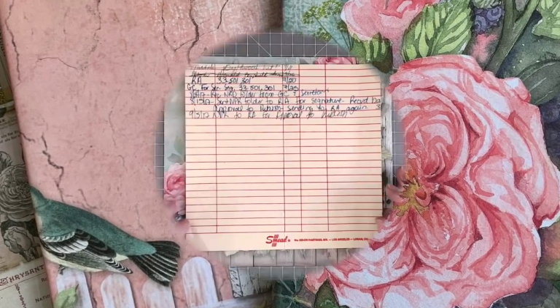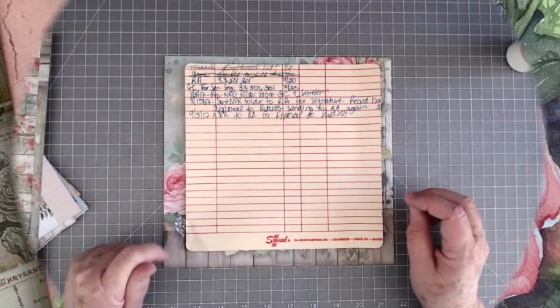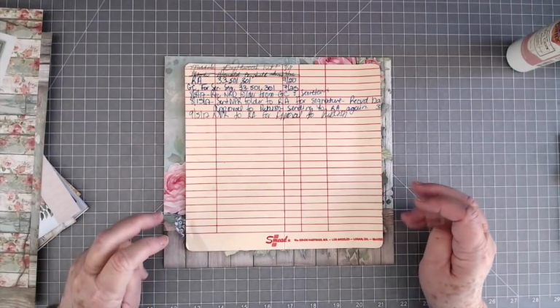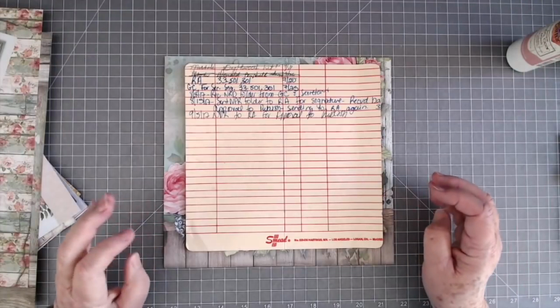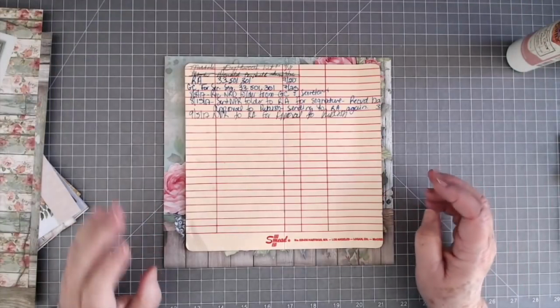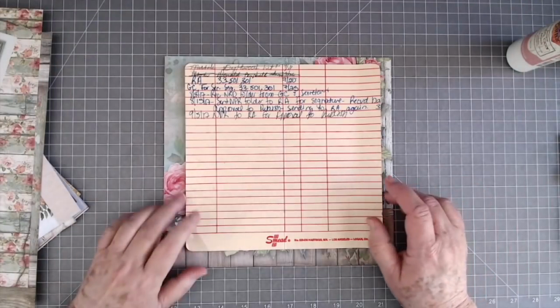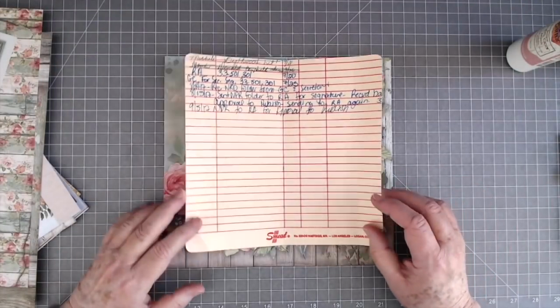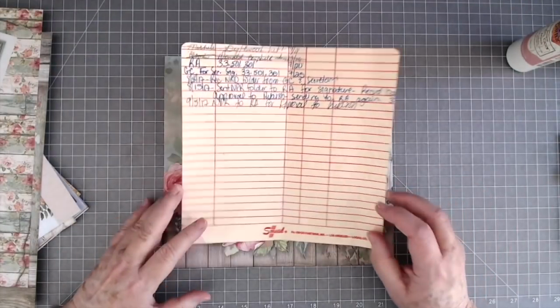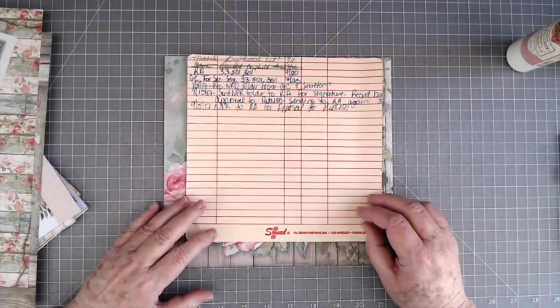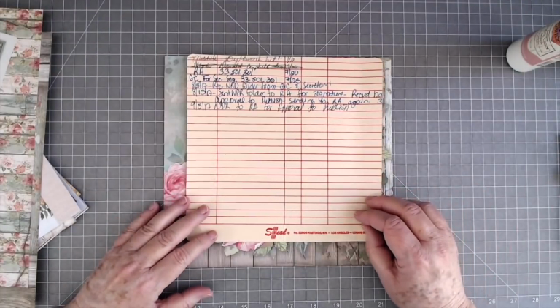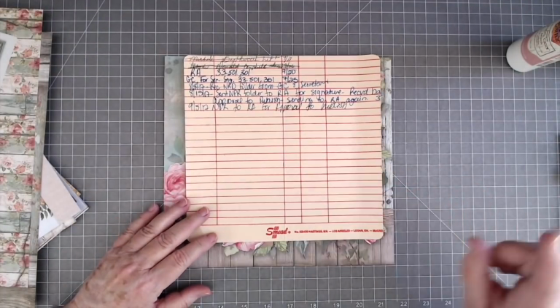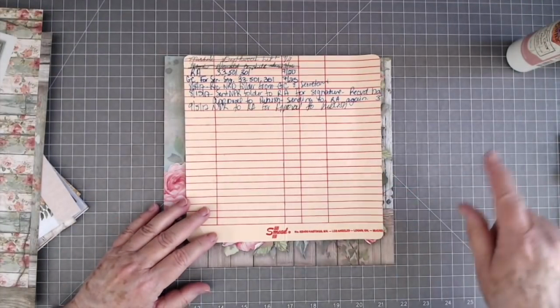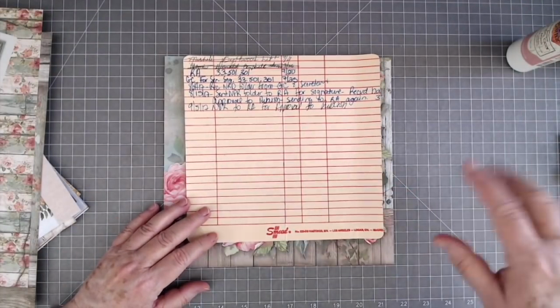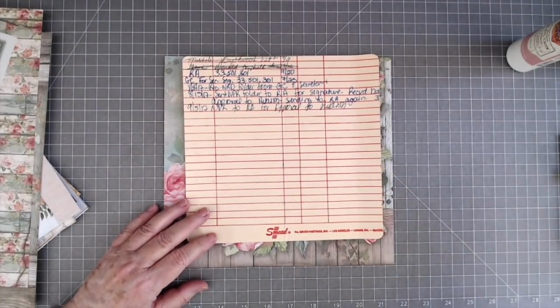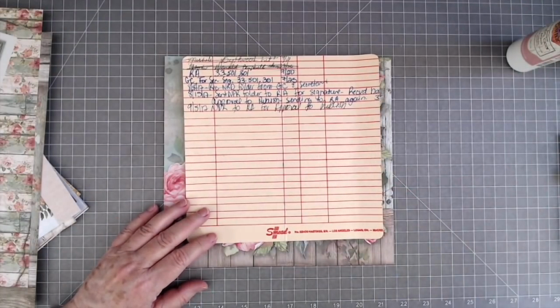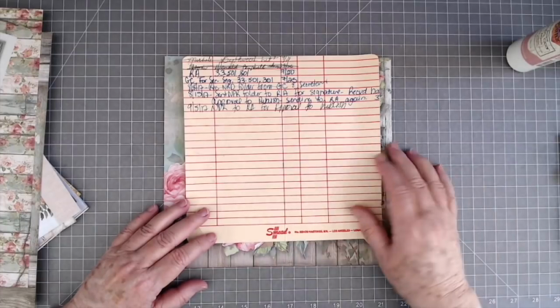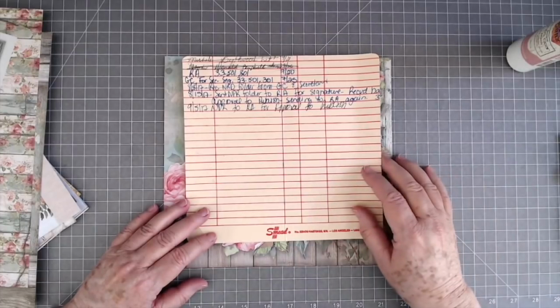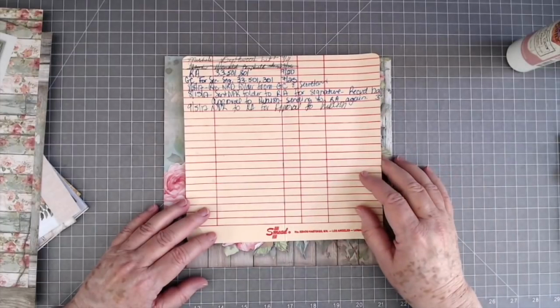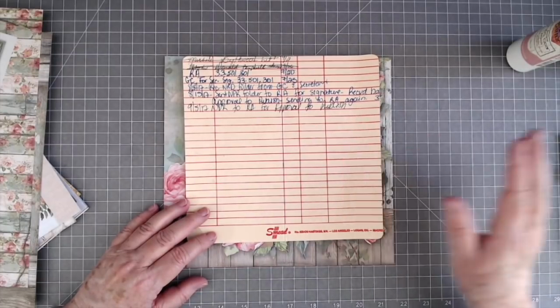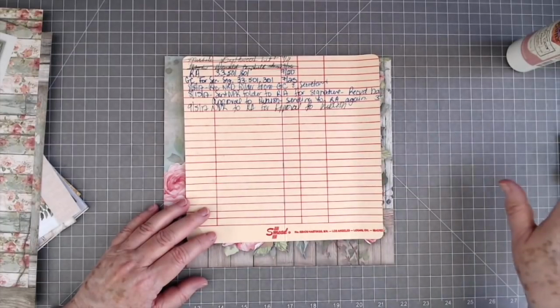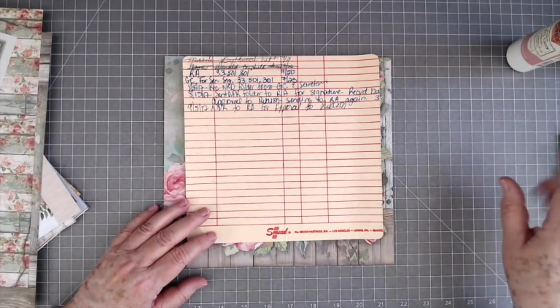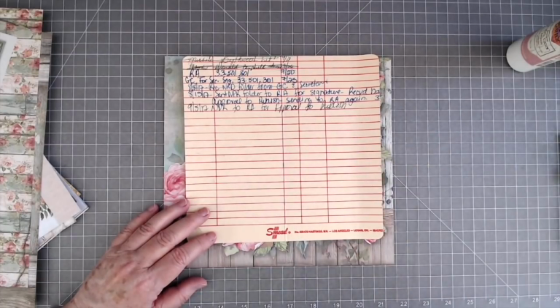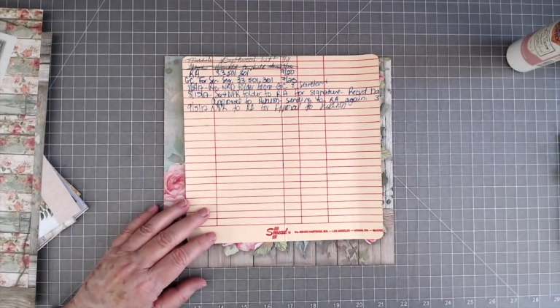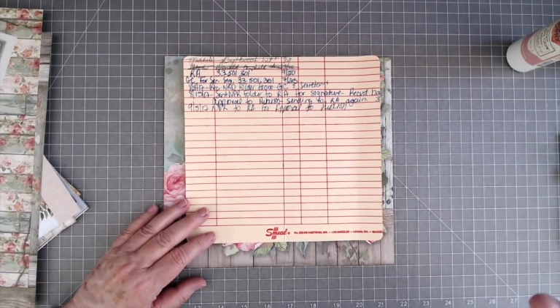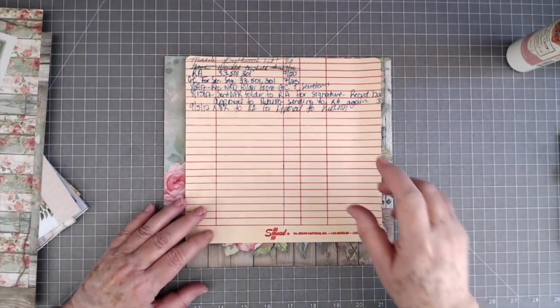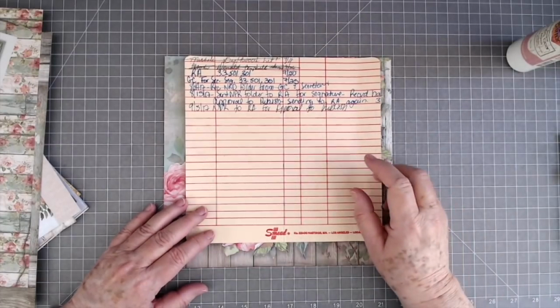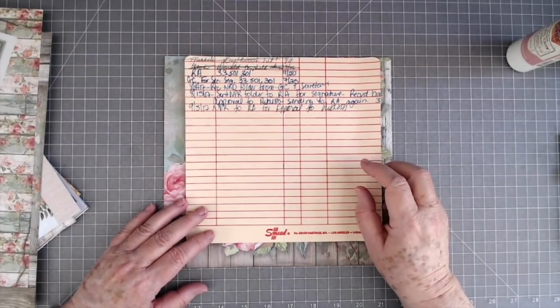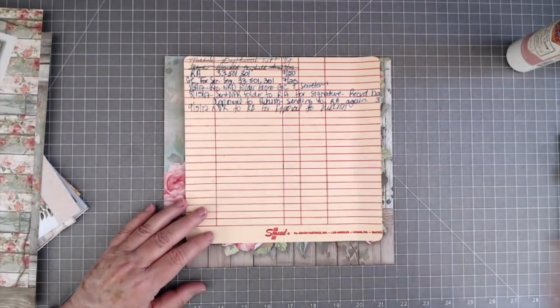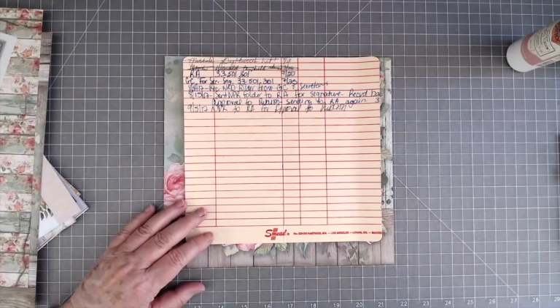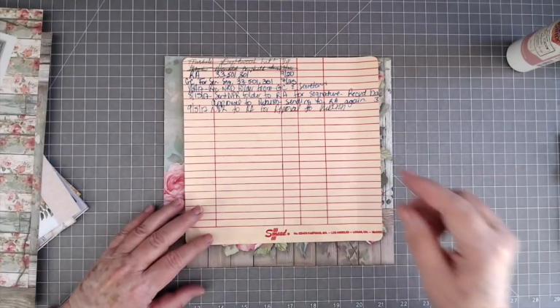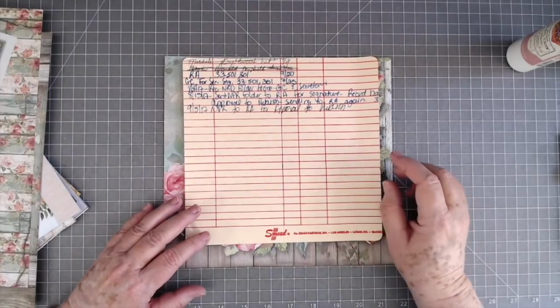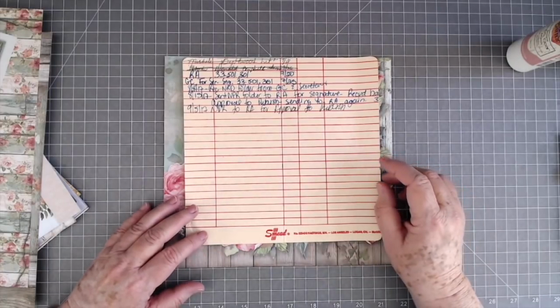Hey guys, this is E with Scrapbooking with Me. I've got my natural light coming in the window today, so hopefully that's not too bright. I'm keeping my window open because I'm checking on my kiddos out there at the pool.